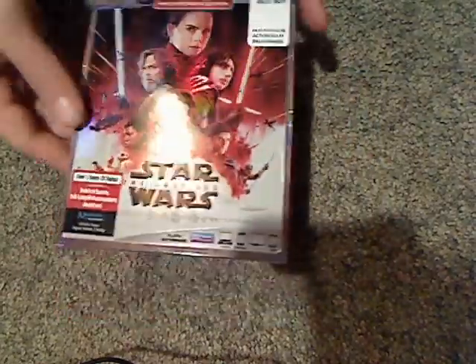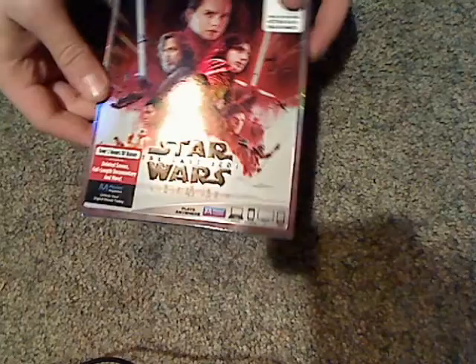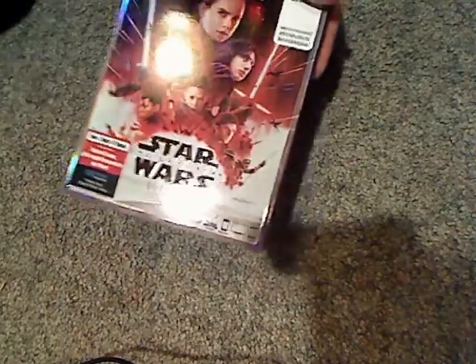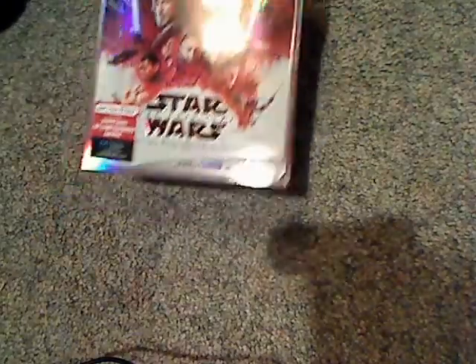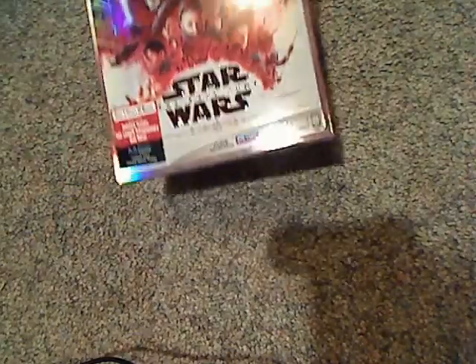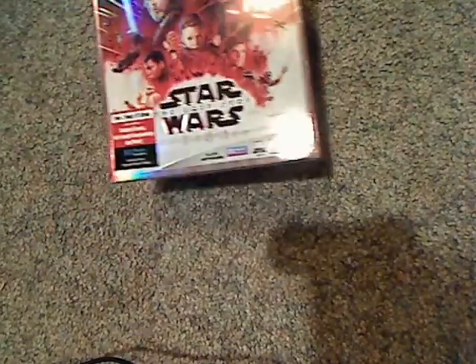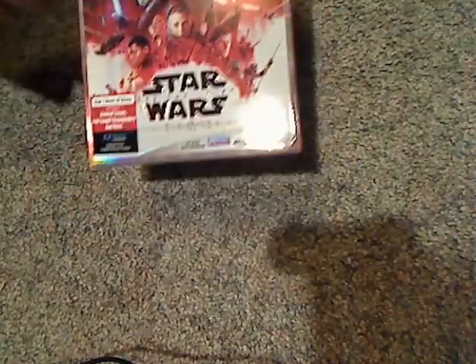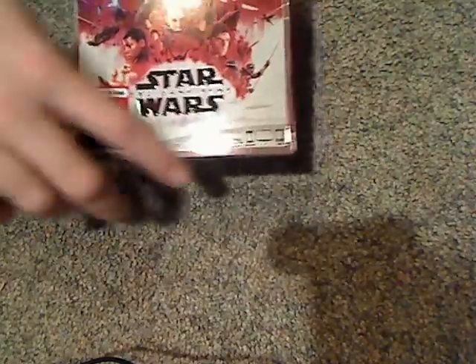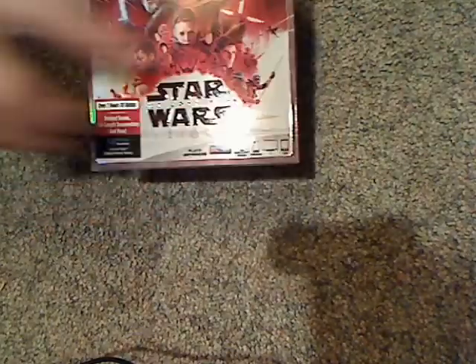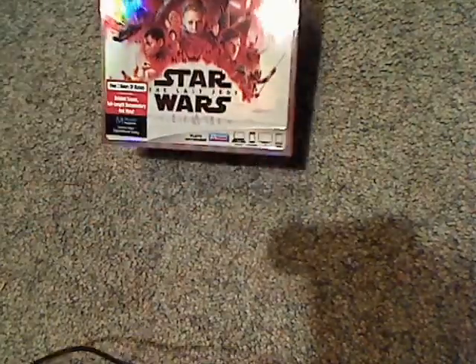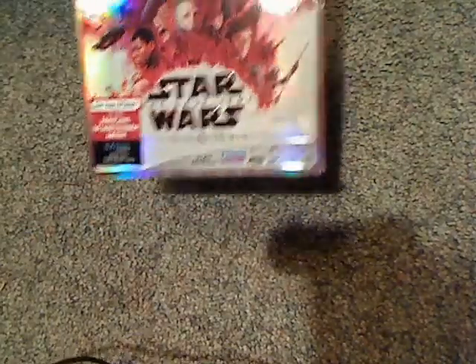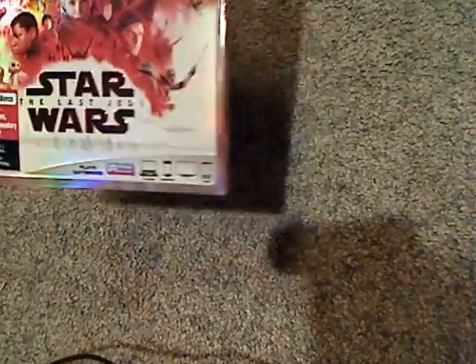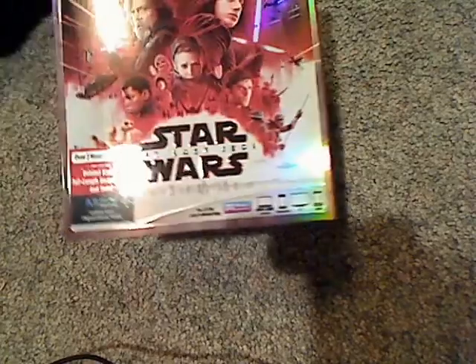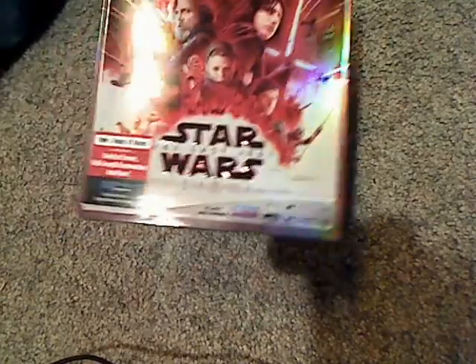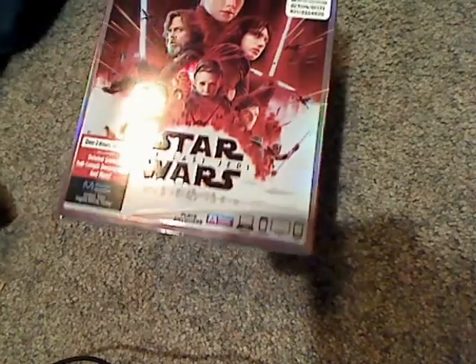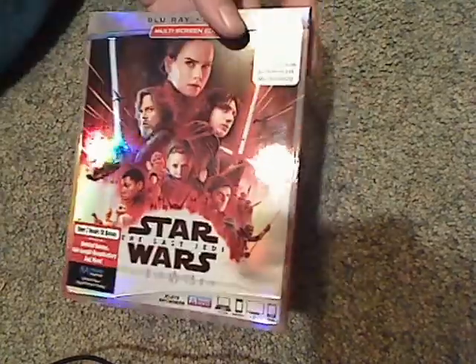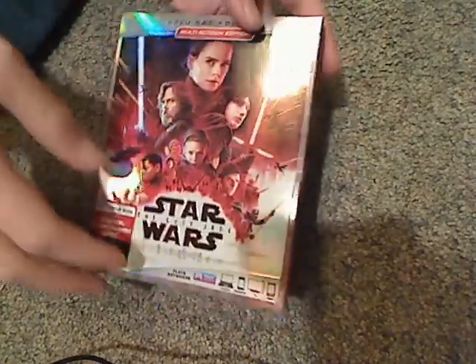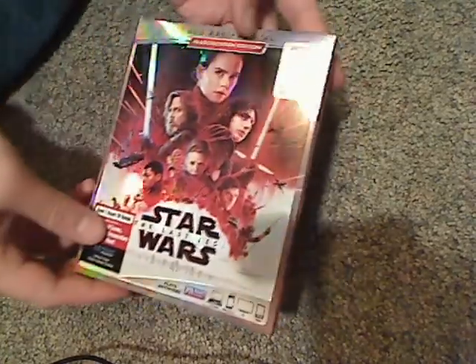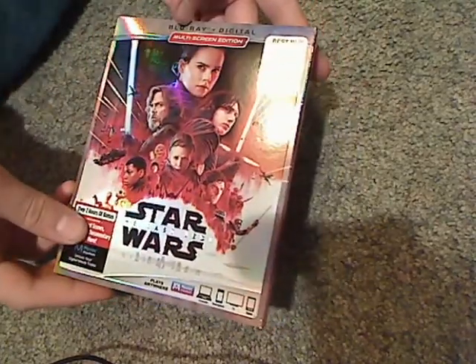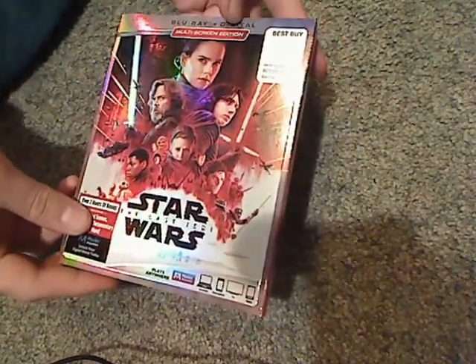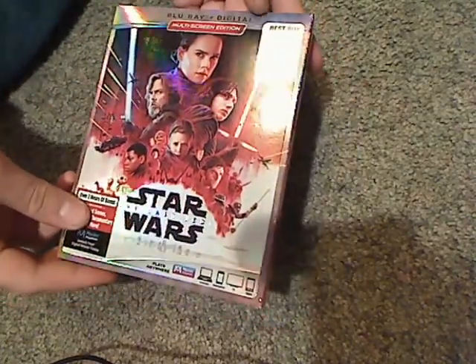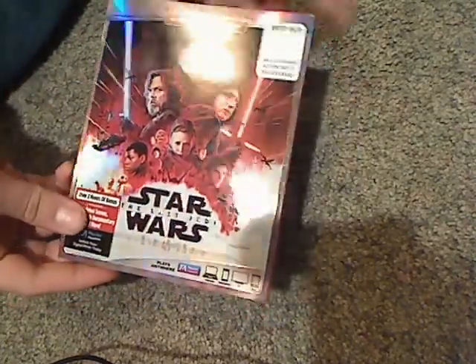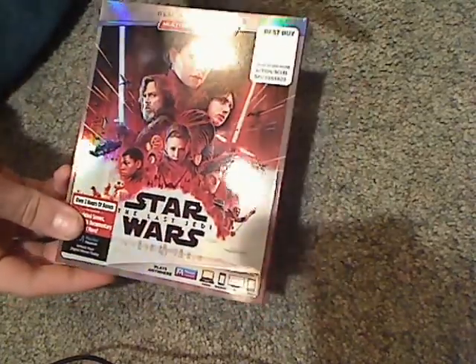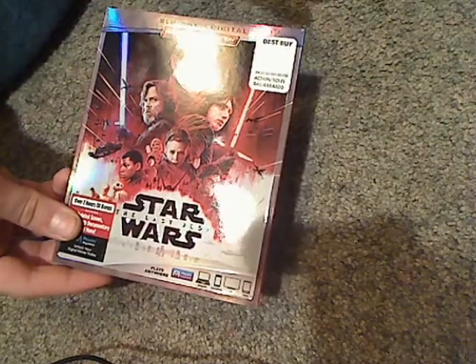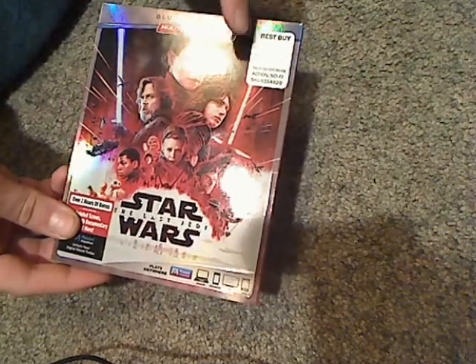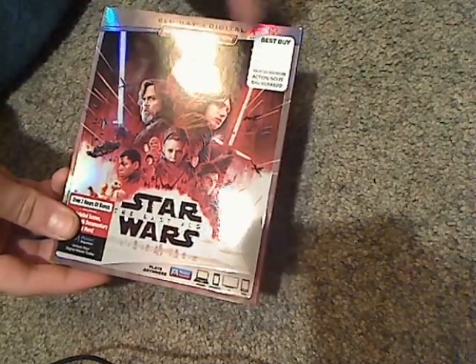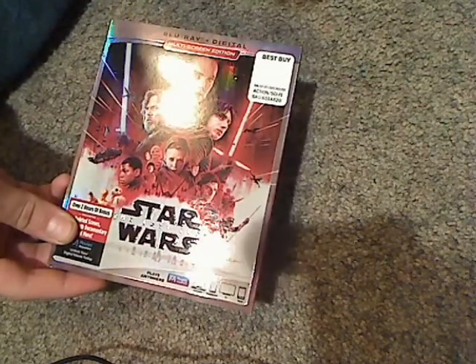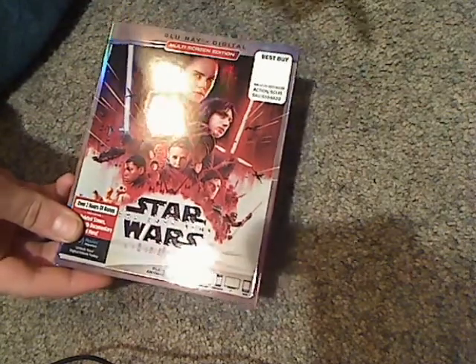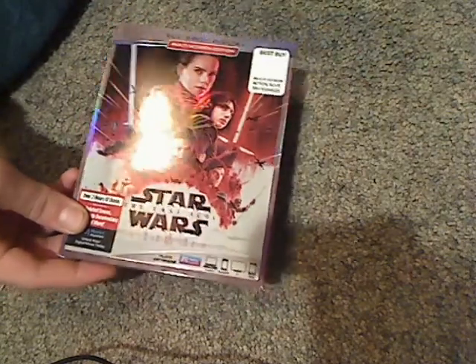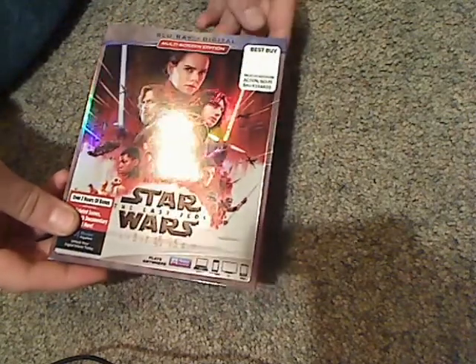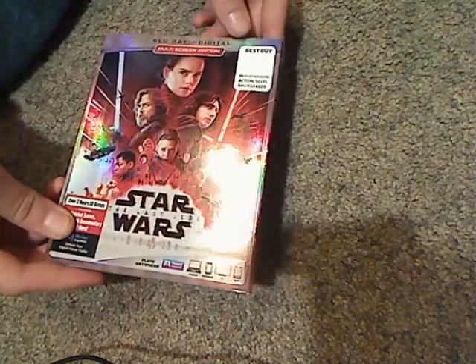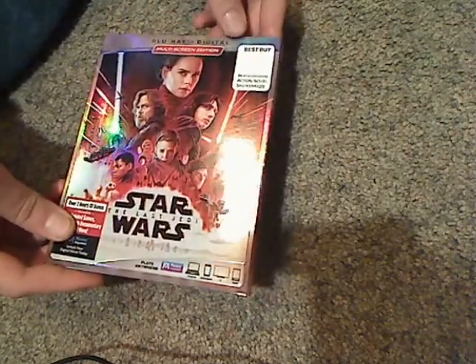So here's the front slip cover, with the same border as we've seen with a couple other recent Disney releases. You can see Blu-ray and digital HD, but also the first Star Wars released on 4K Ultra HD, if you're ever interested in that.